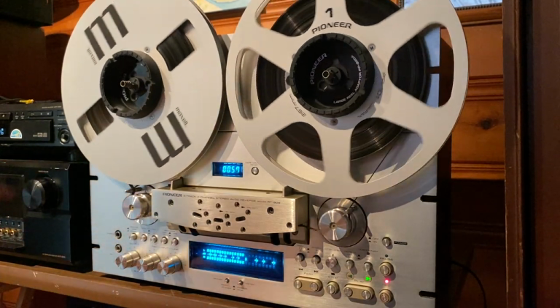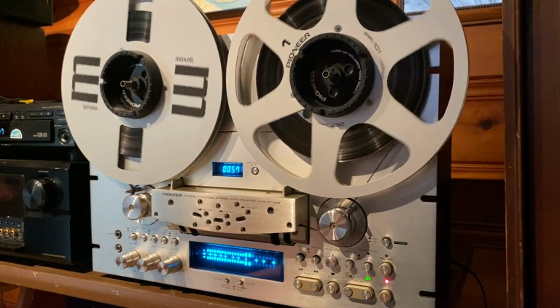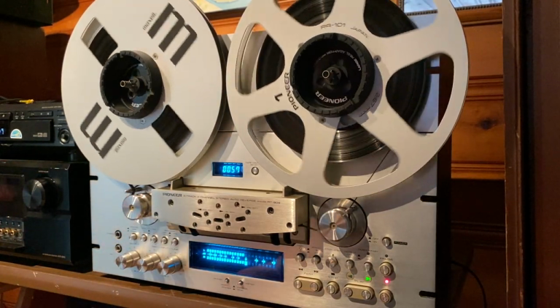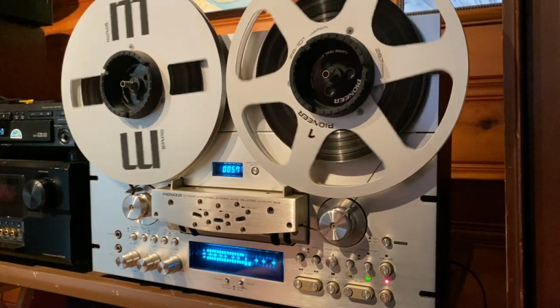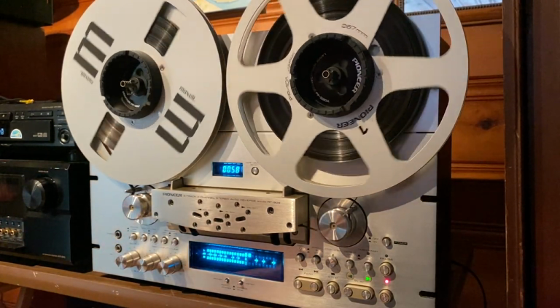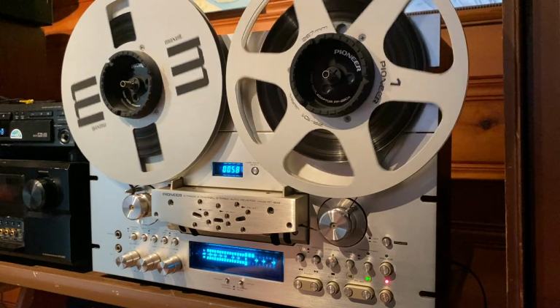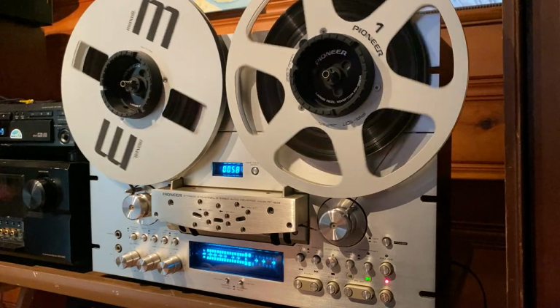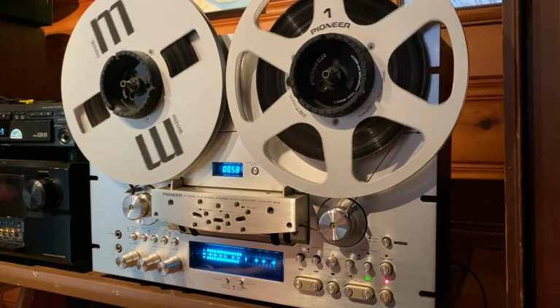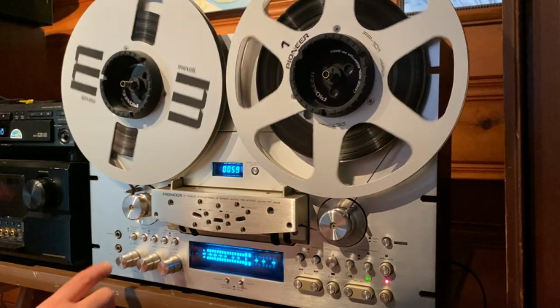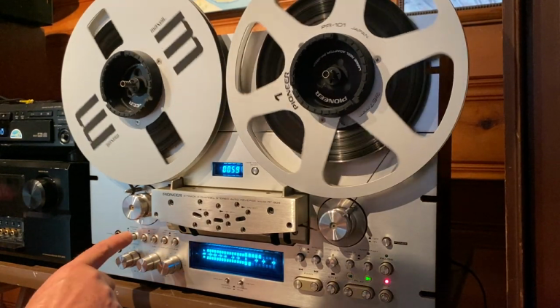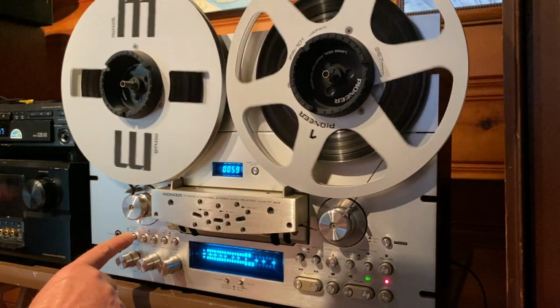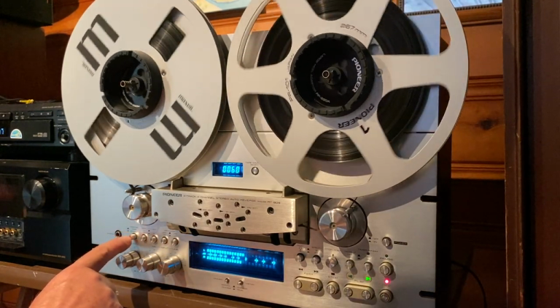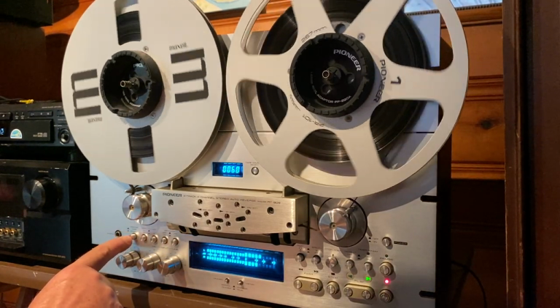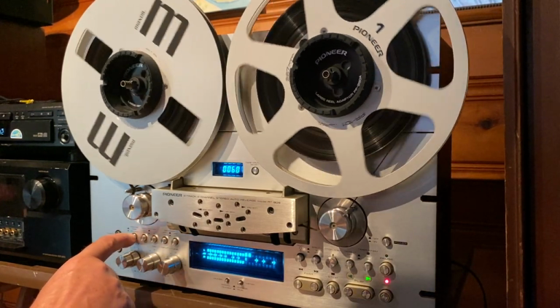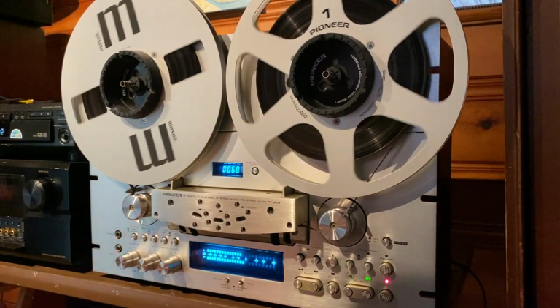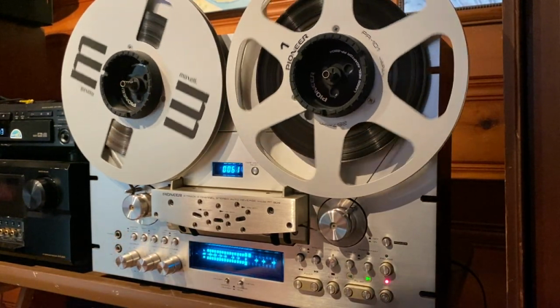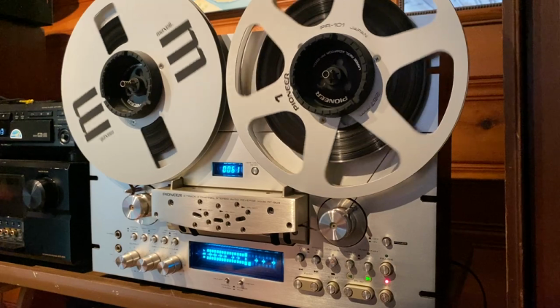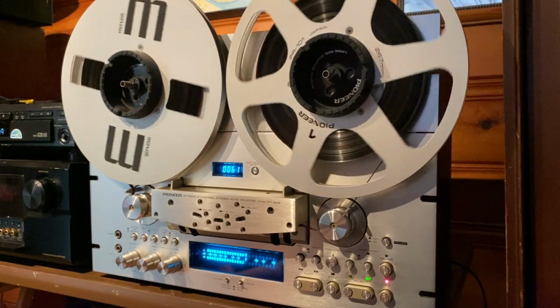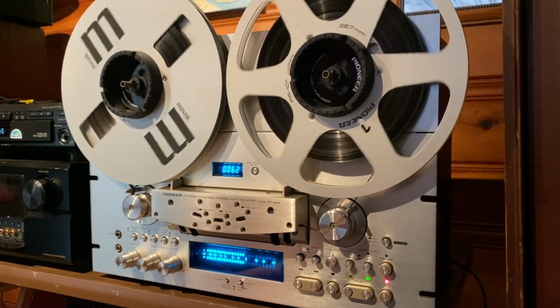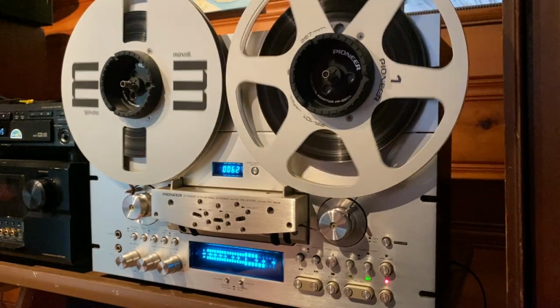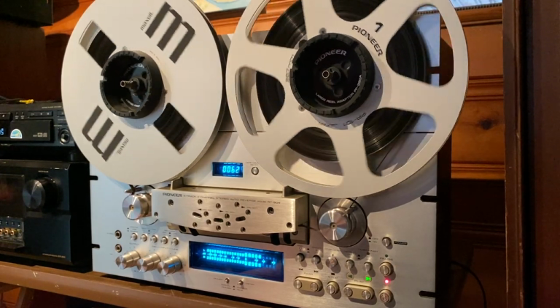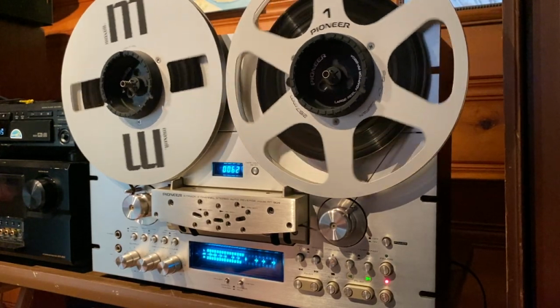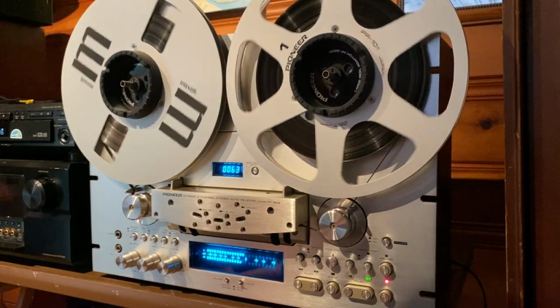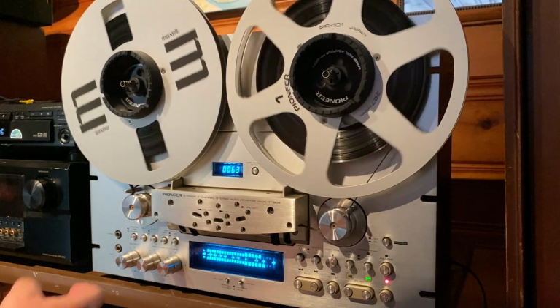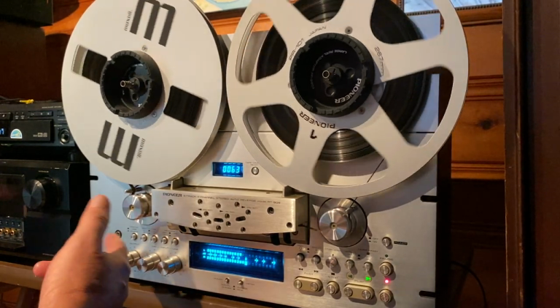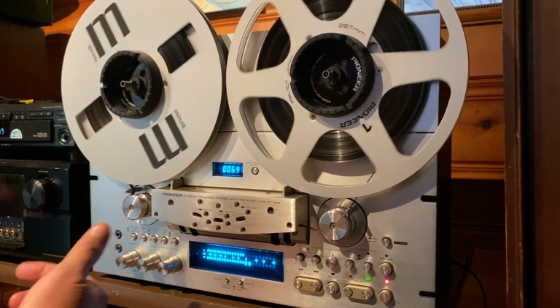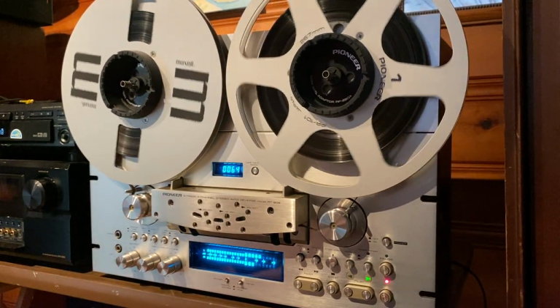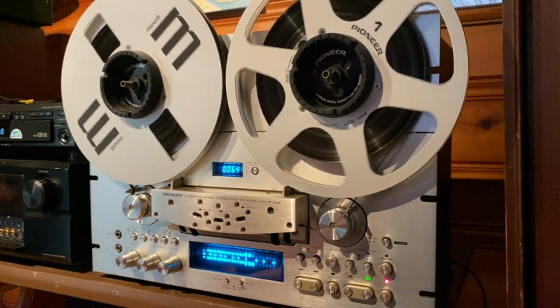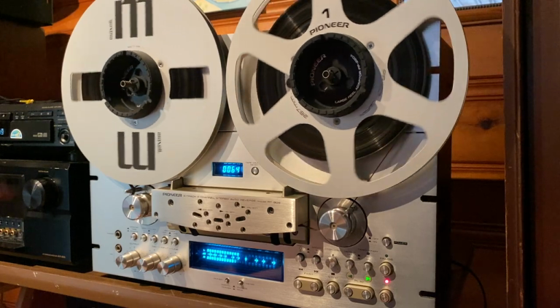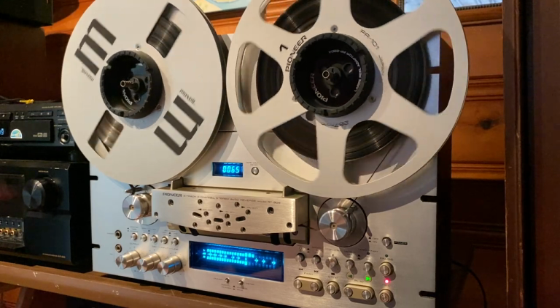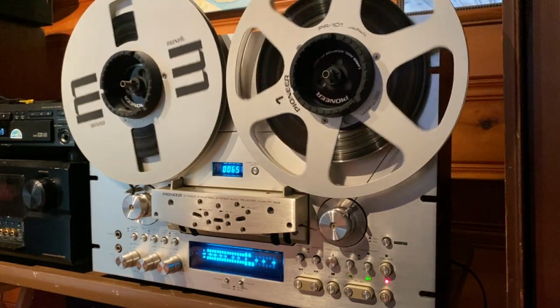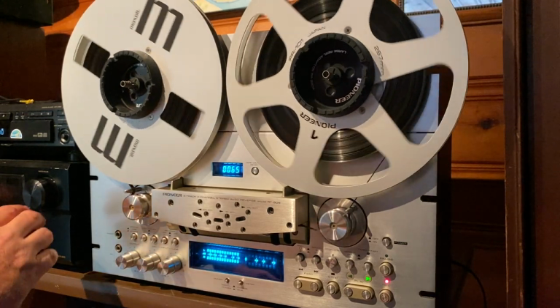All right, so what we're listening to right now is what's being recorded on tape. You hit this switch right here — that's actually what's coming in from the CD player. So let's toggle back and forth between the two and see if we hear much of a difference.